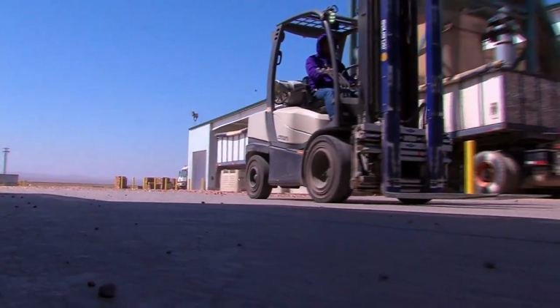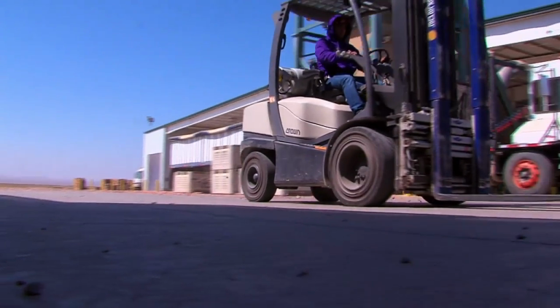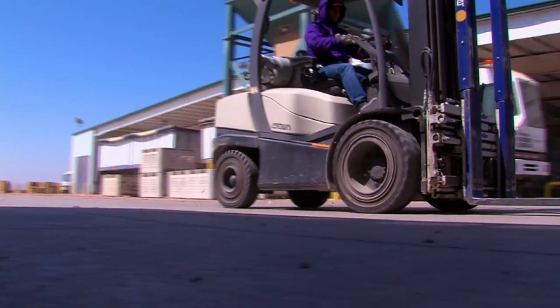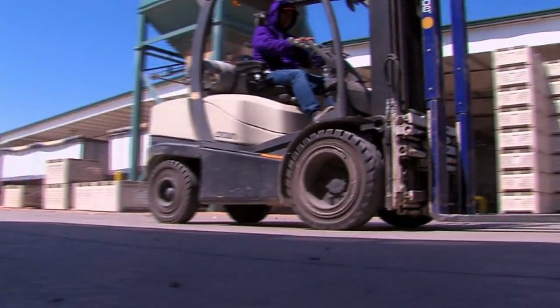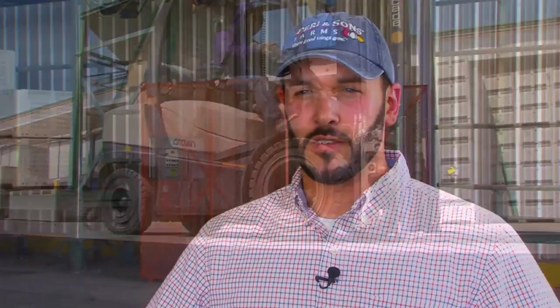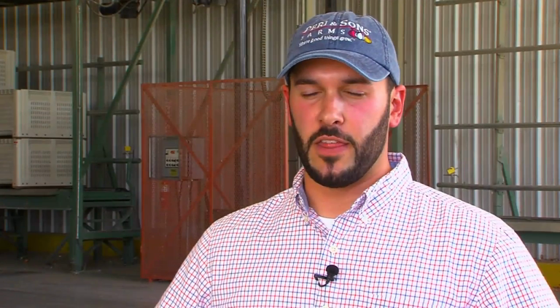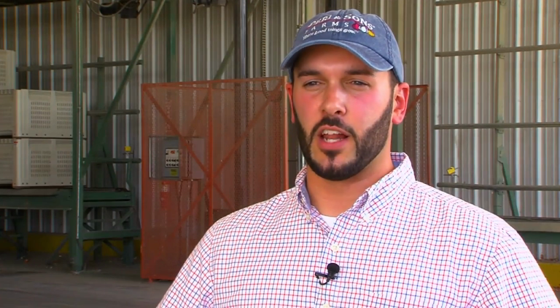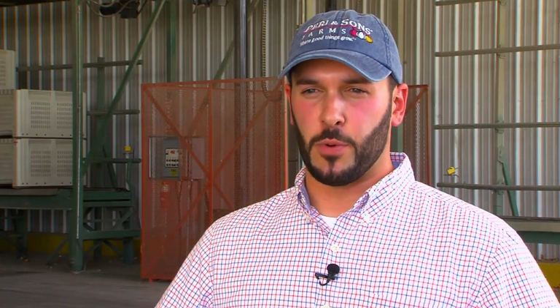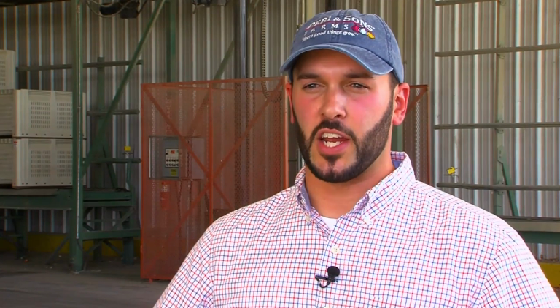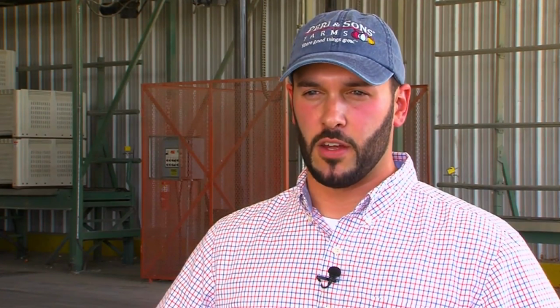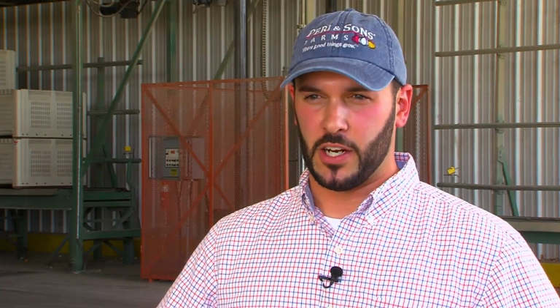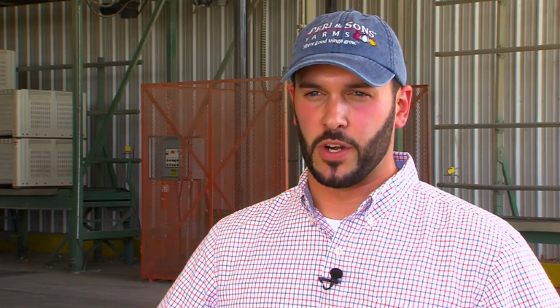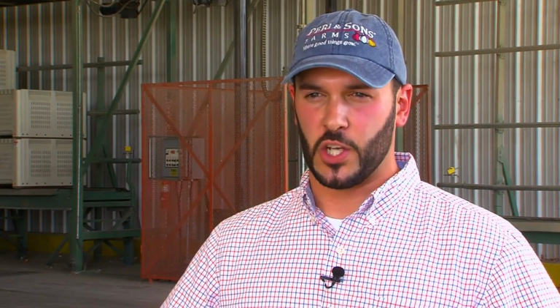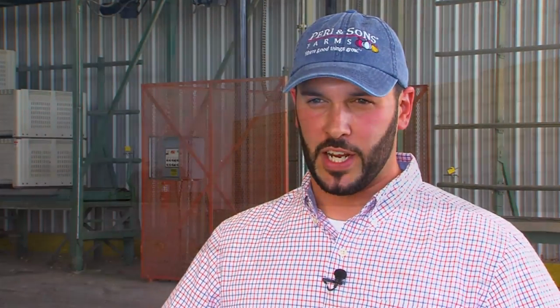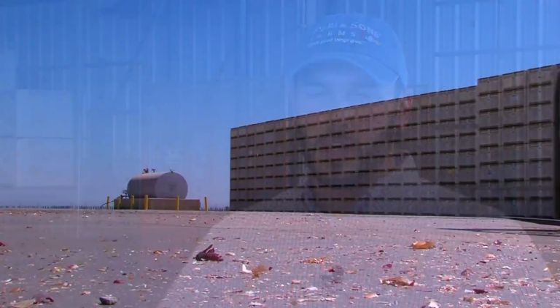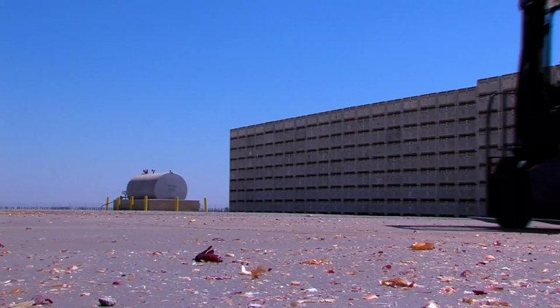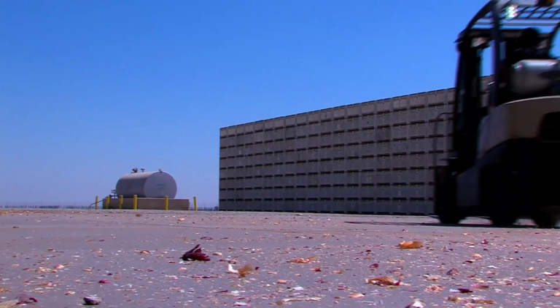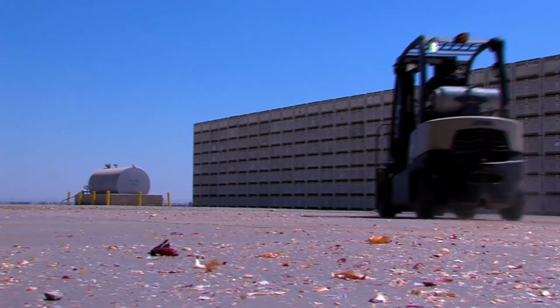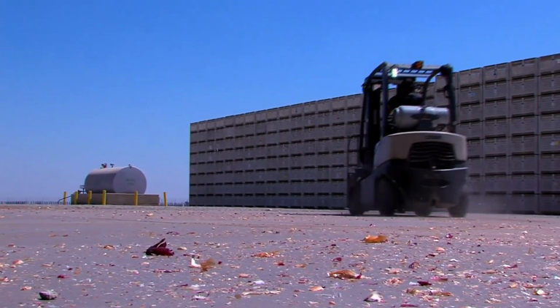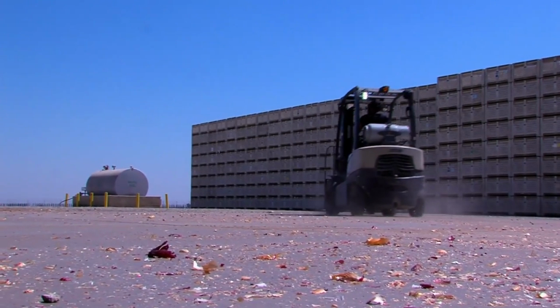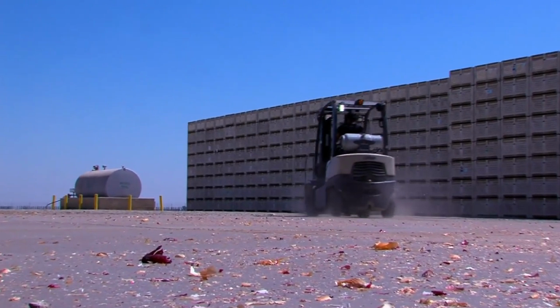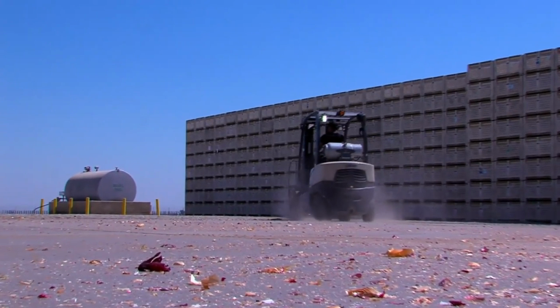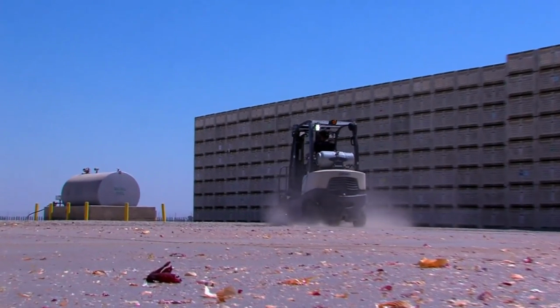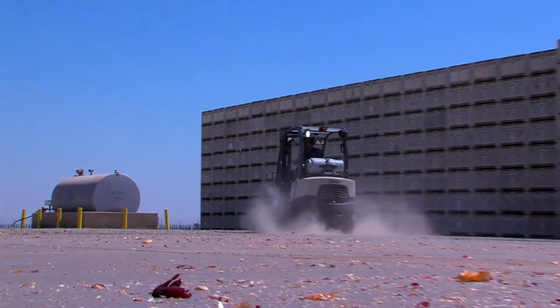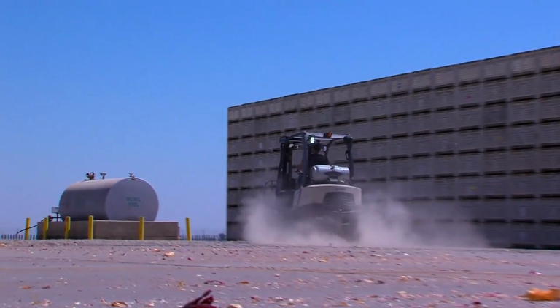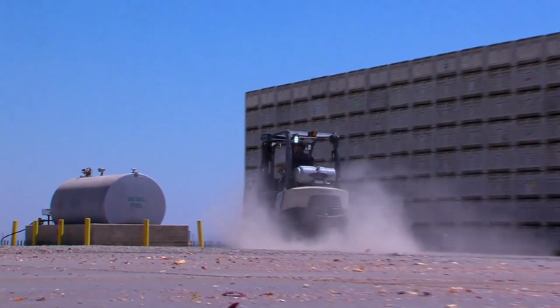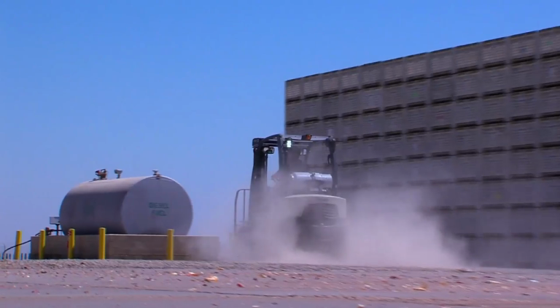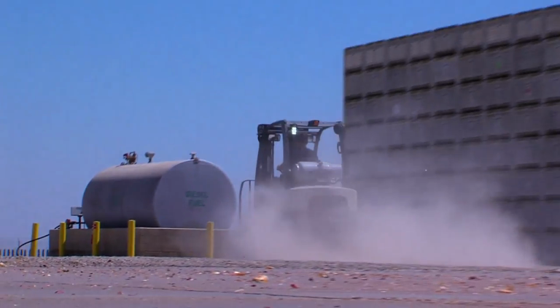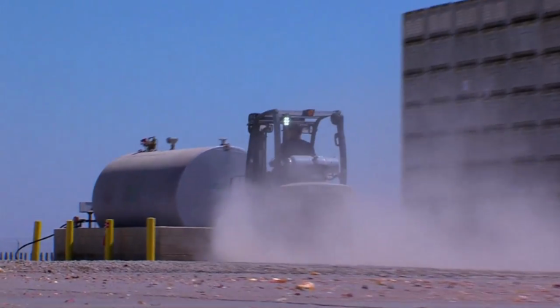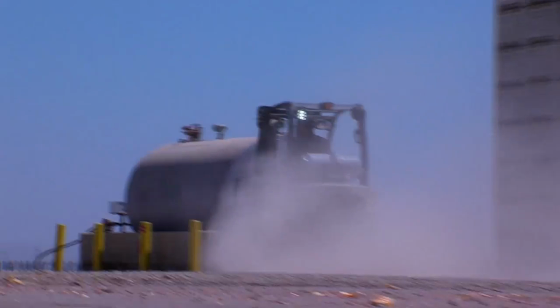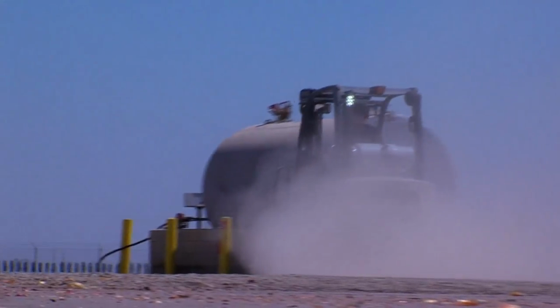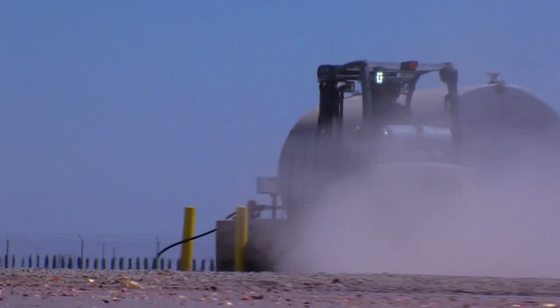With our previous forklift rentals, they would get a lot of debris stuck in the radiators, and that would cause the overheating. A lot of this debris would contain the skins from the onions, as well as a lot of dust that would get created, brought in from the fields.